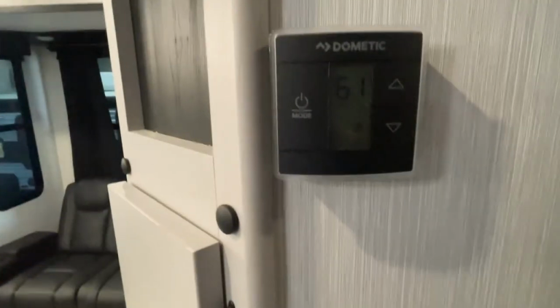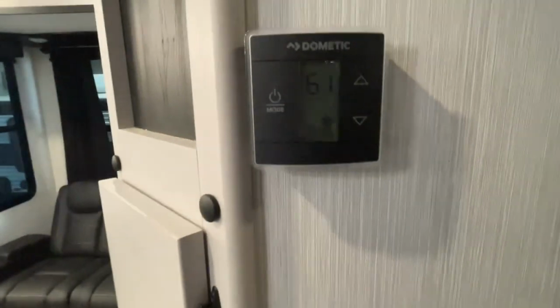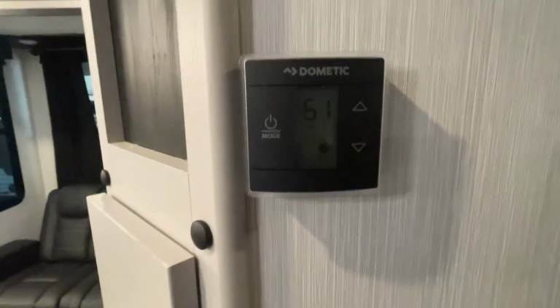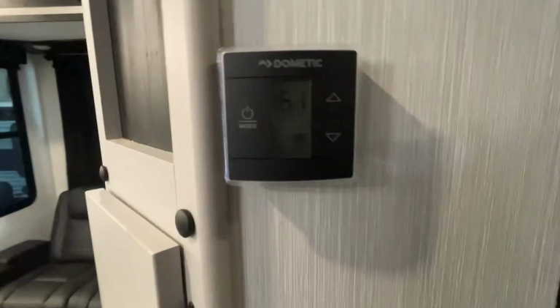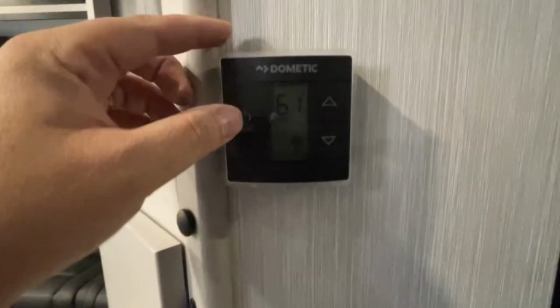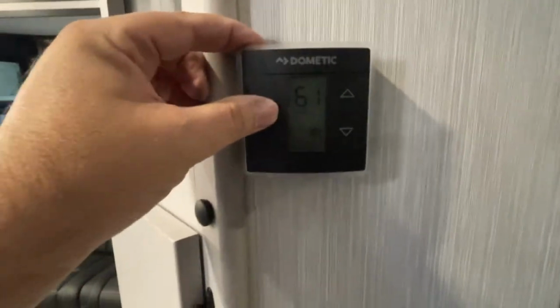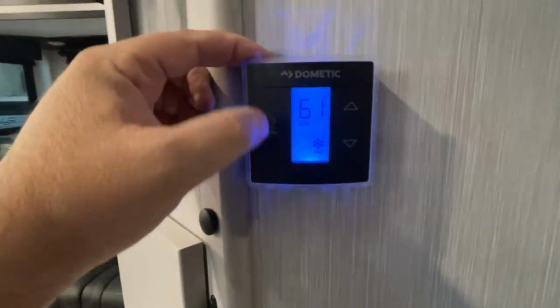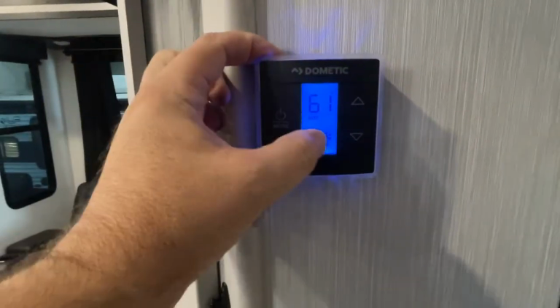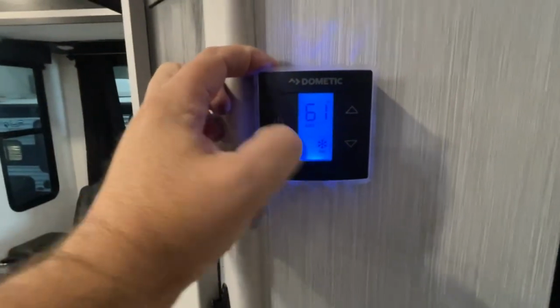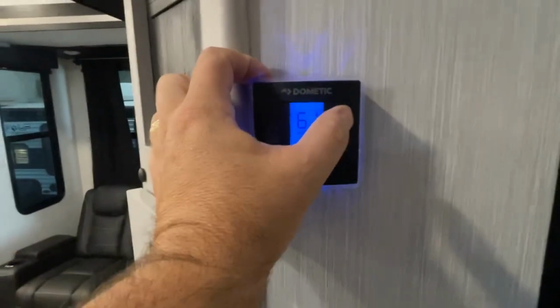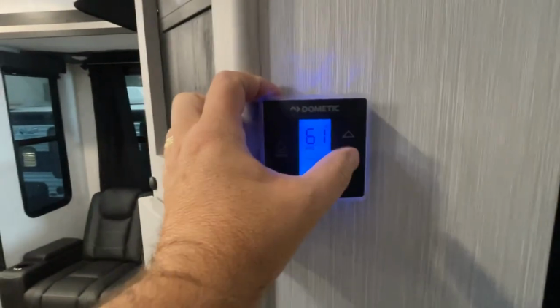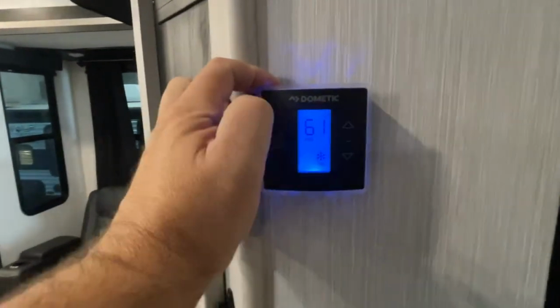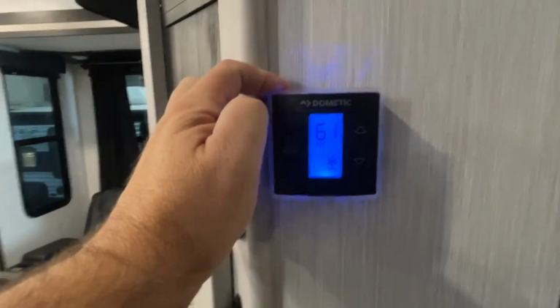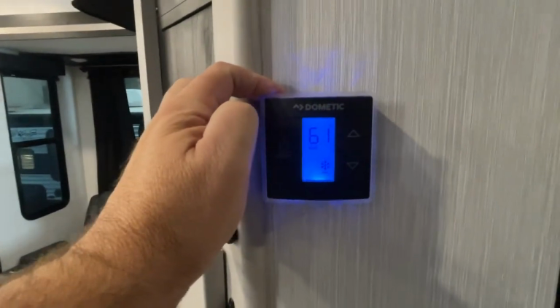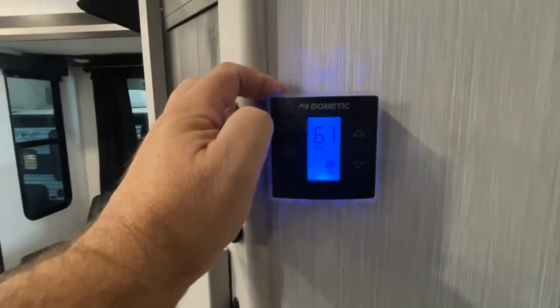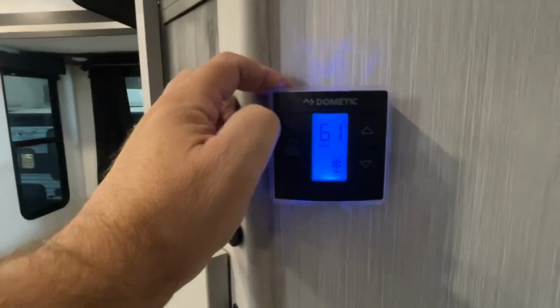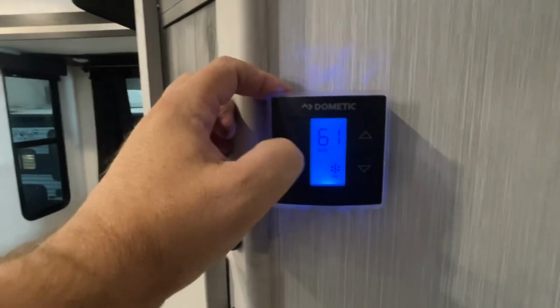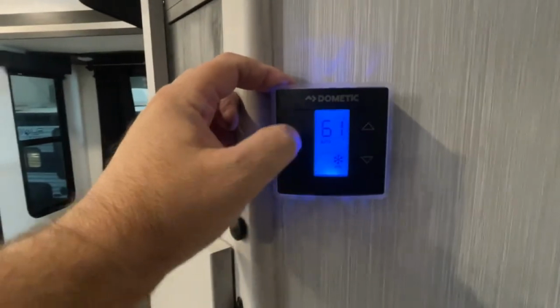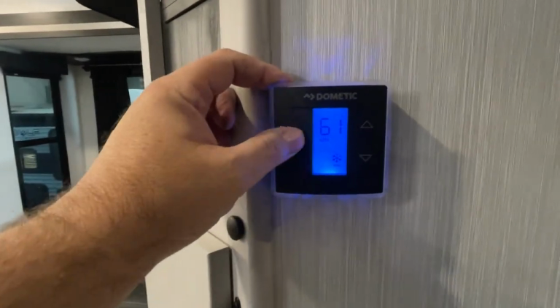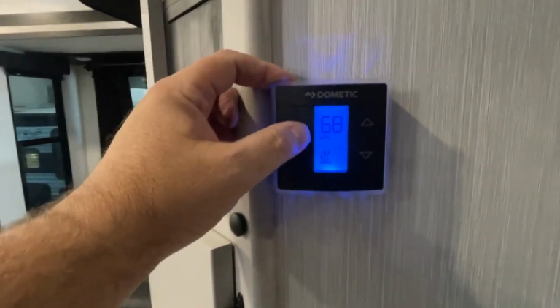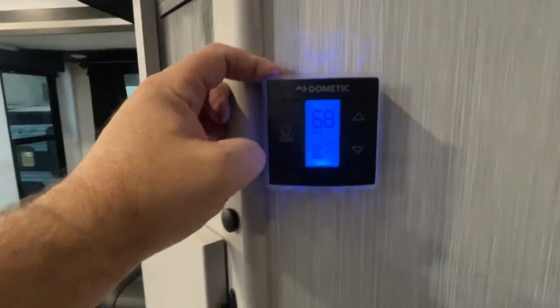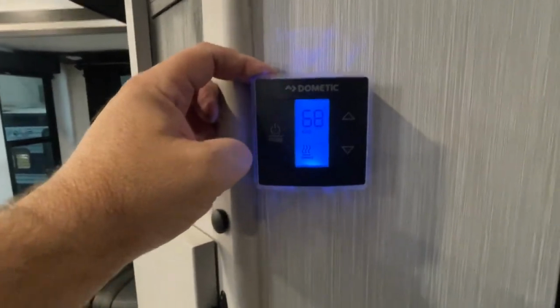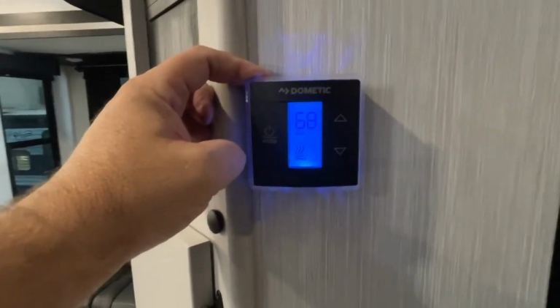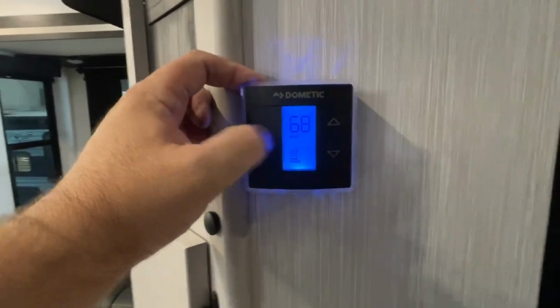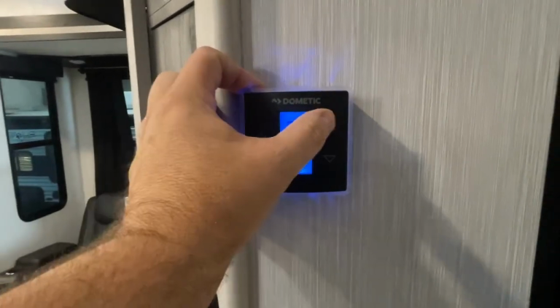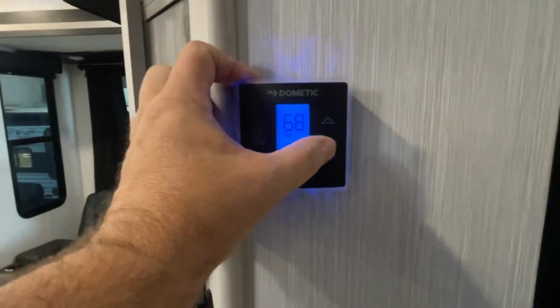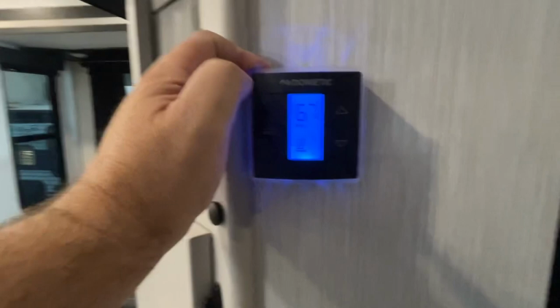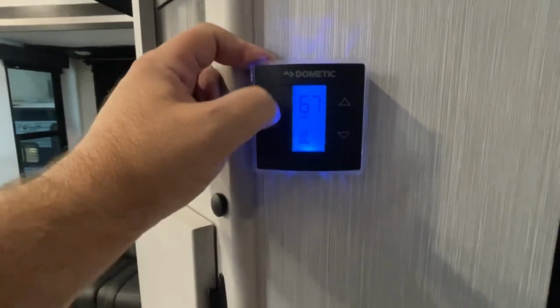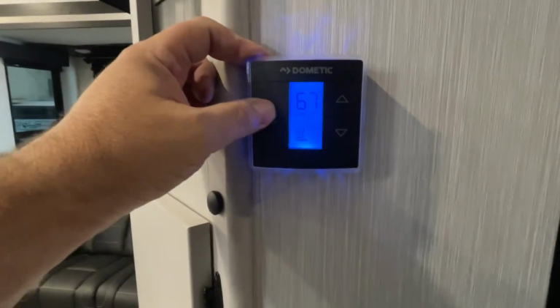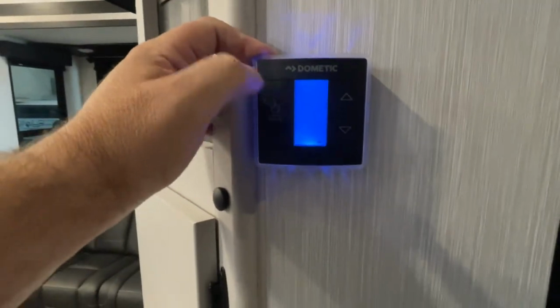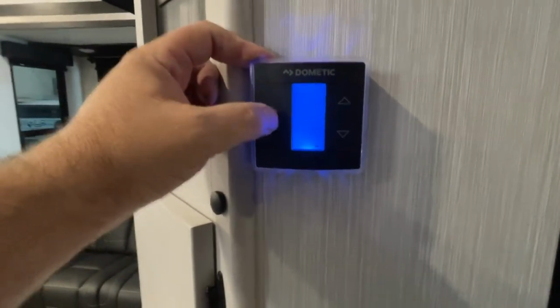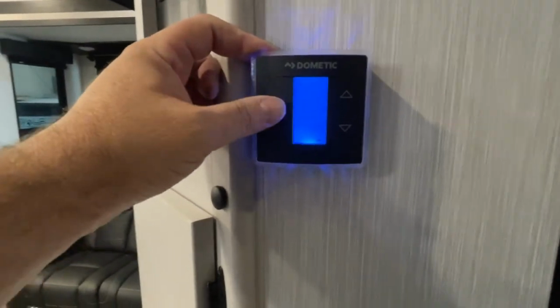I'm going to show you how your thermostats work here real quick — real simple operation. All we do is push this and the snowflake appears for air conditioning. Up and down arrow keys control the desired temperature. To go to furnace, same thing — up and down keys control desired temperature, and then that shuts it off.